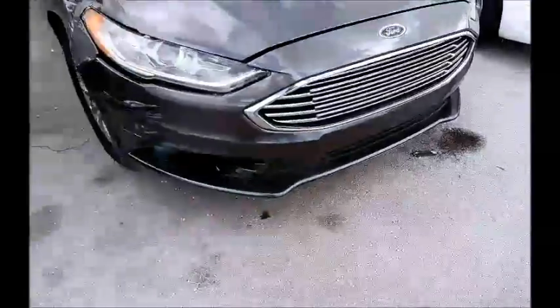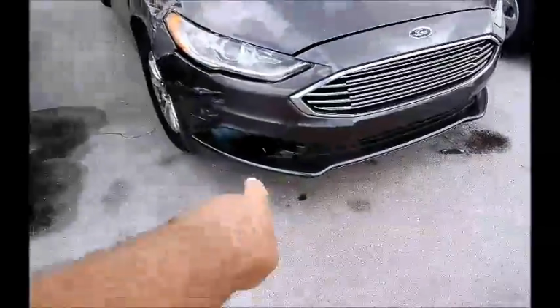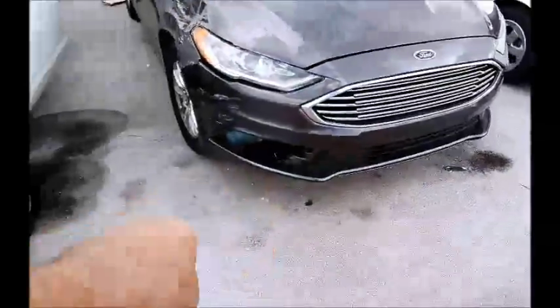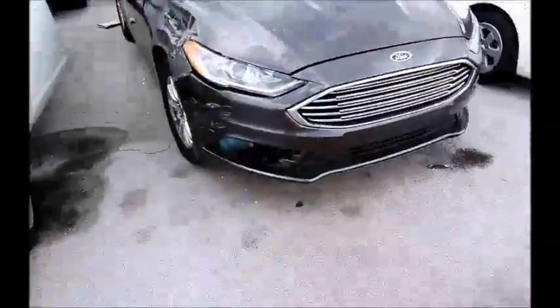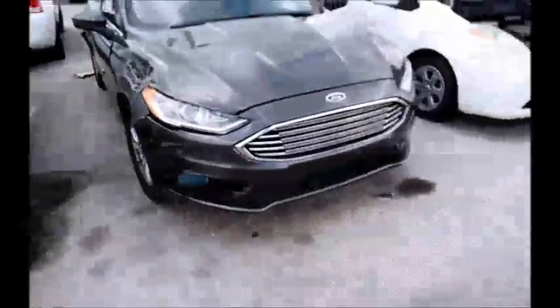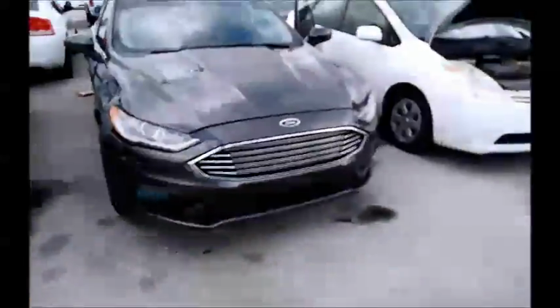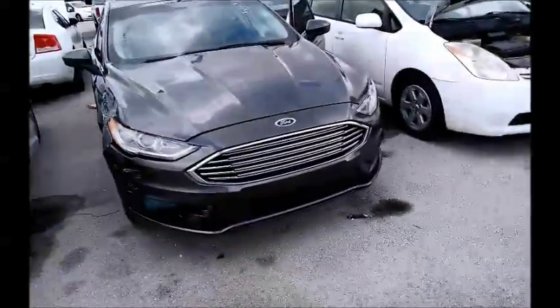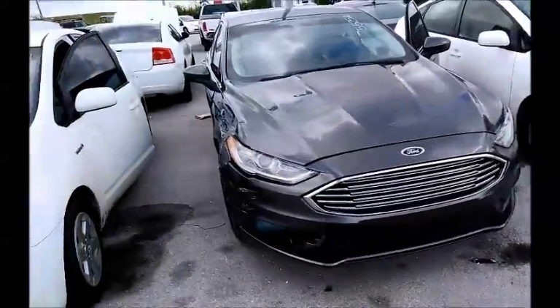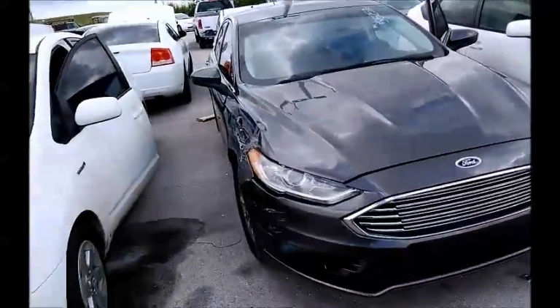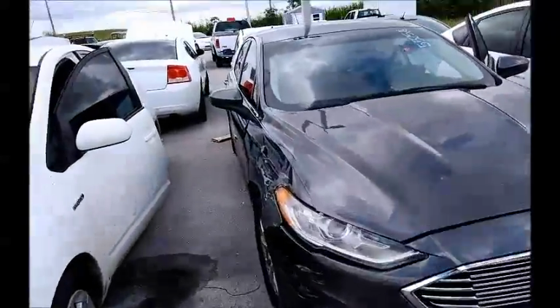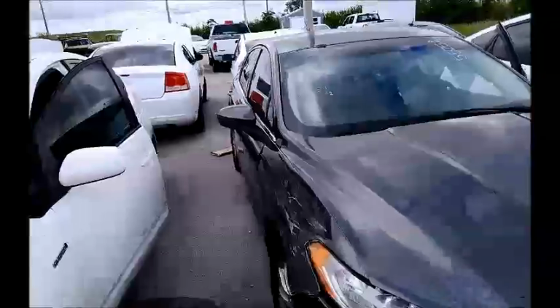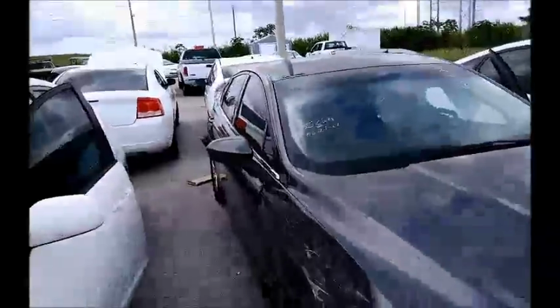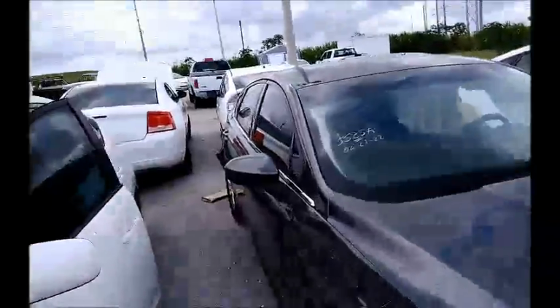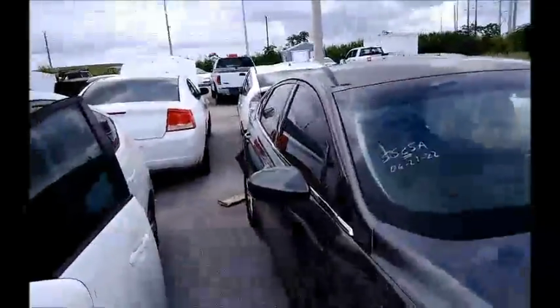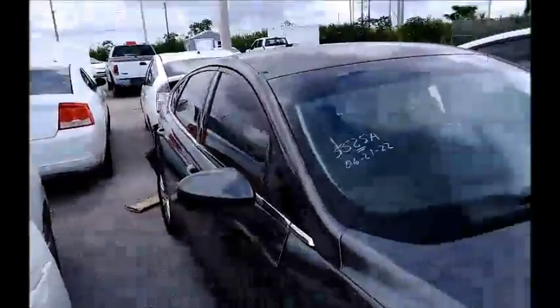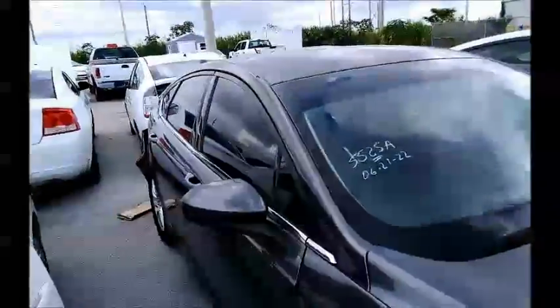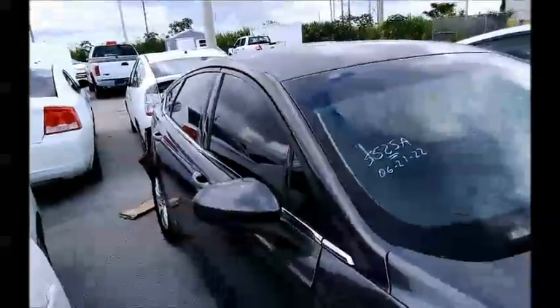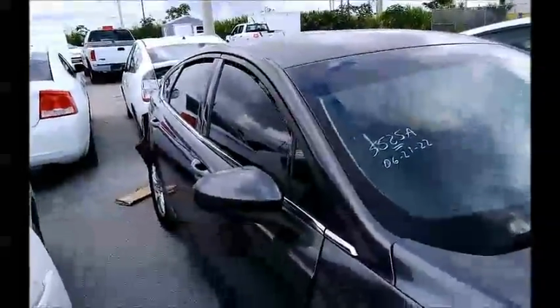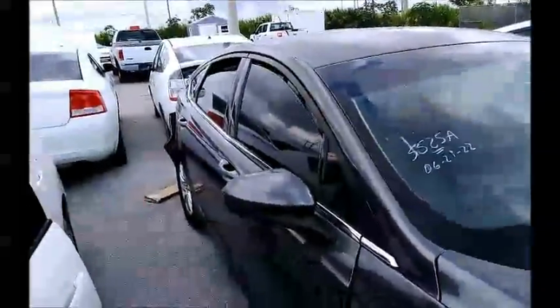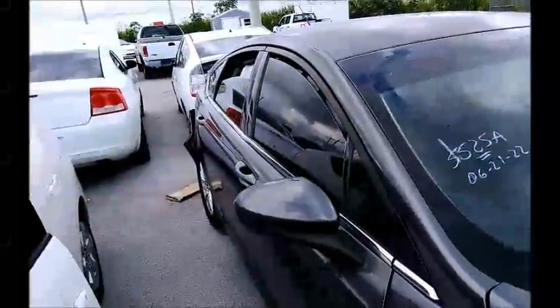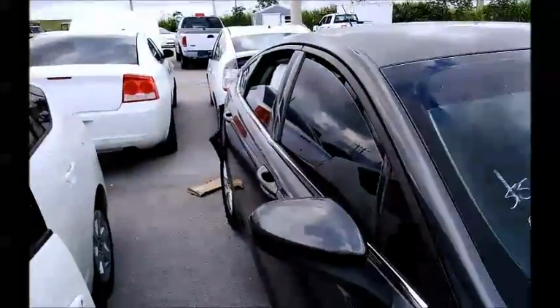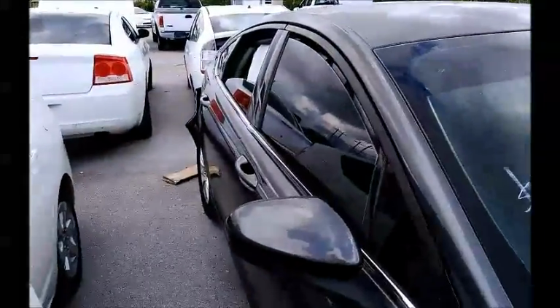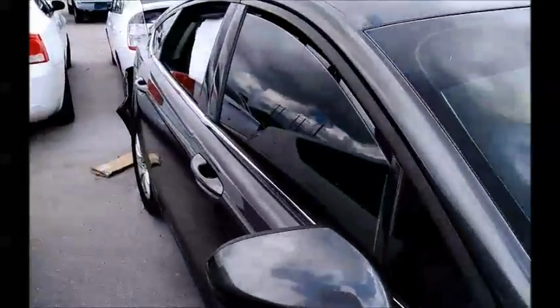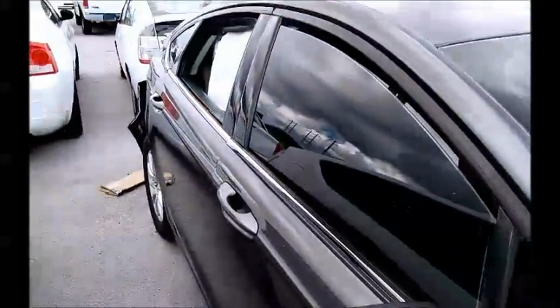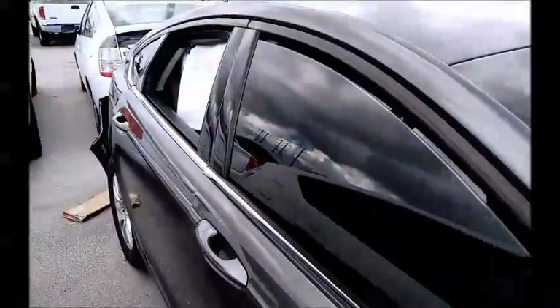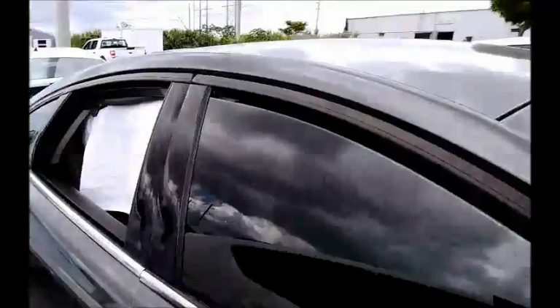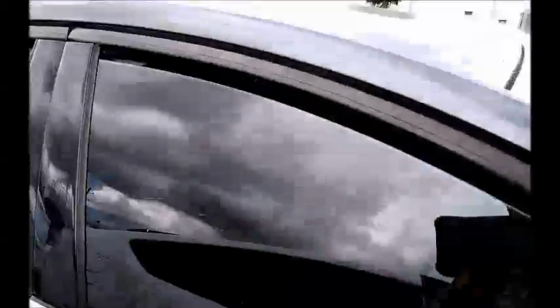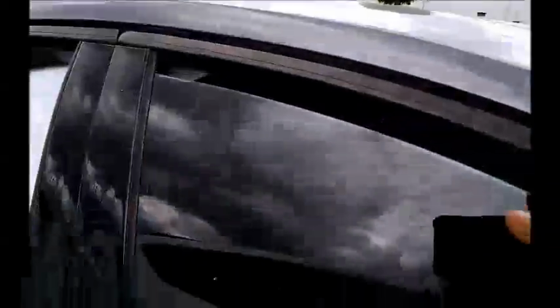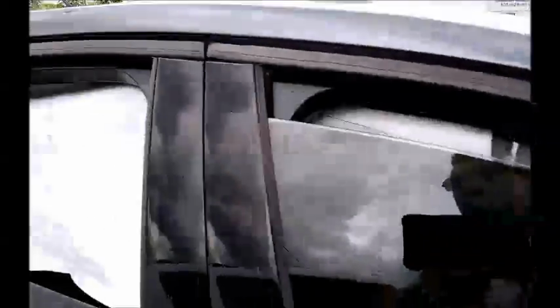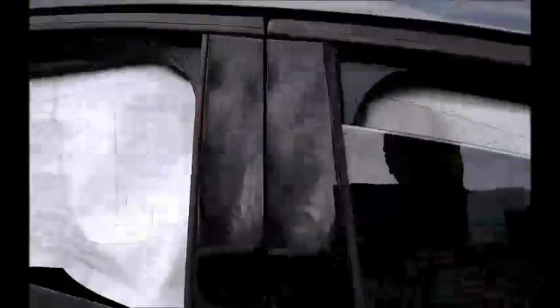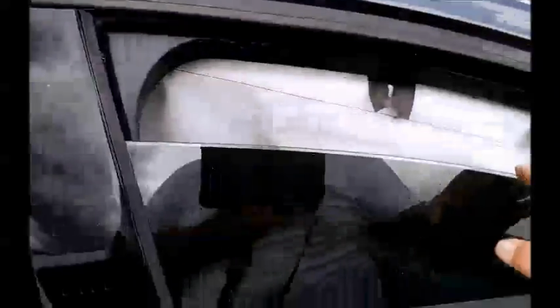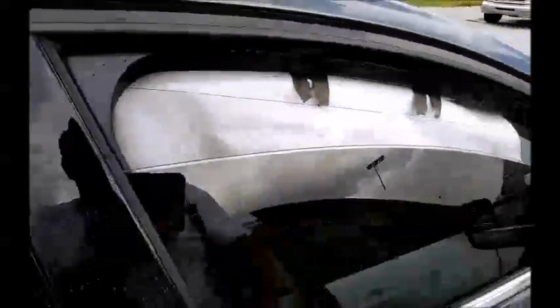See down there? Windows on this side! Back windows working, front windows not working — and there goes the front window.